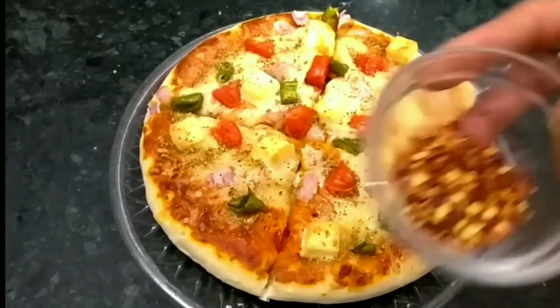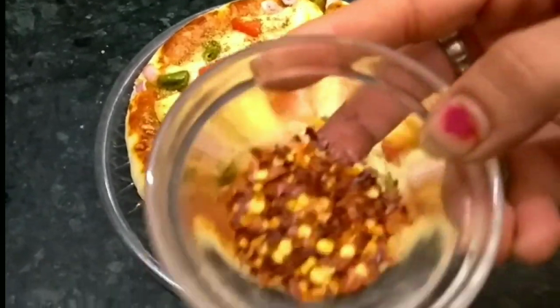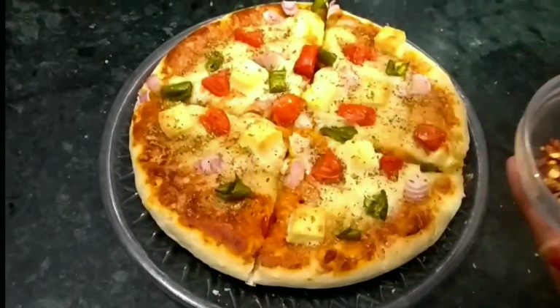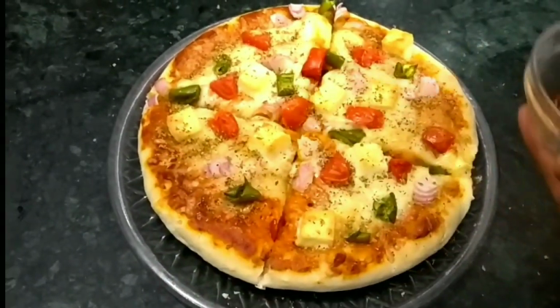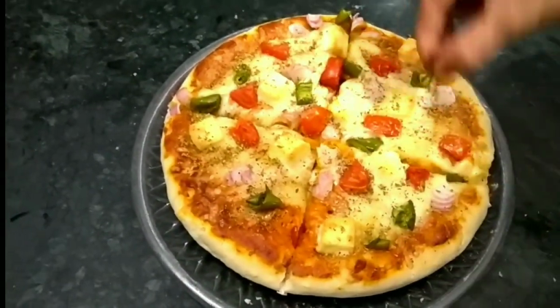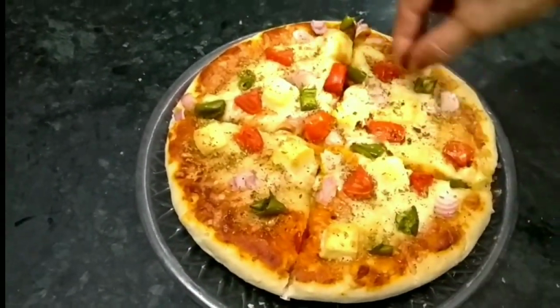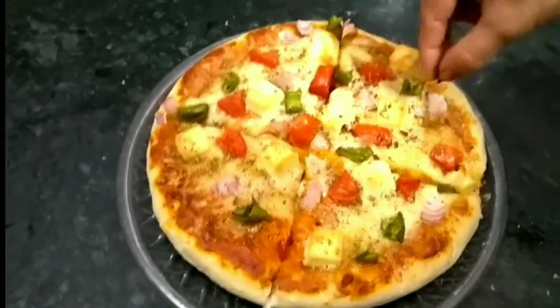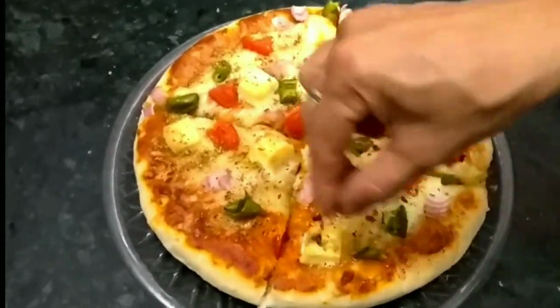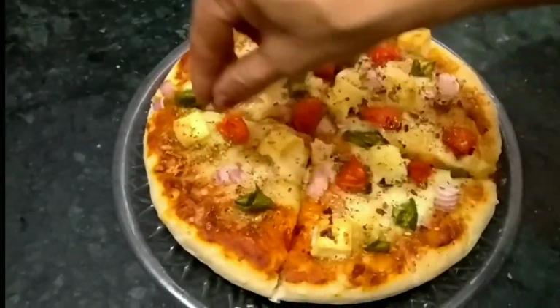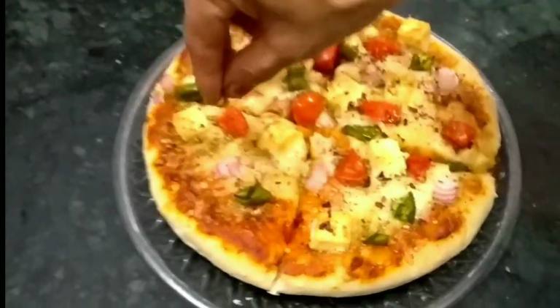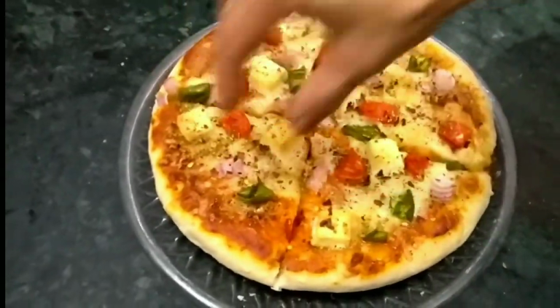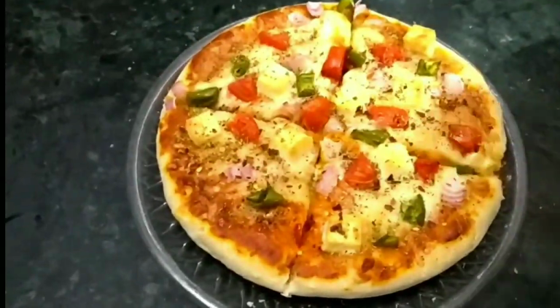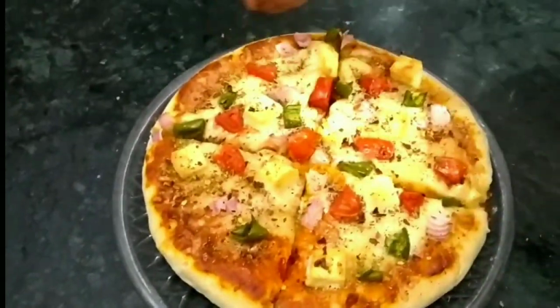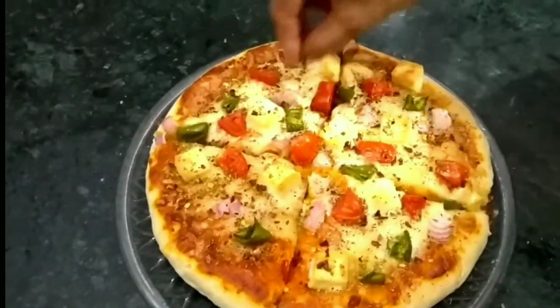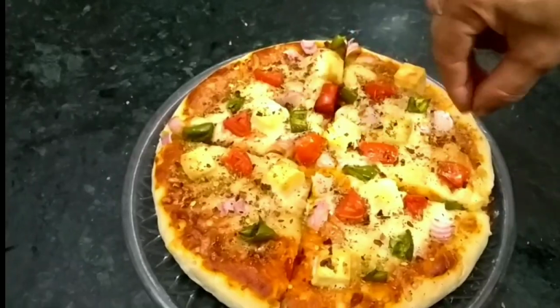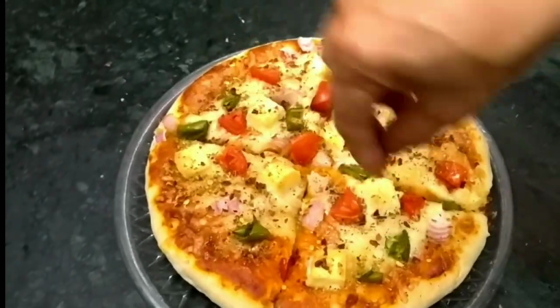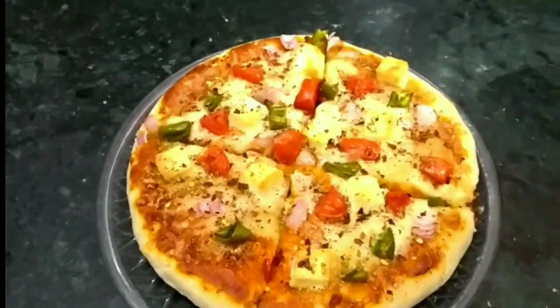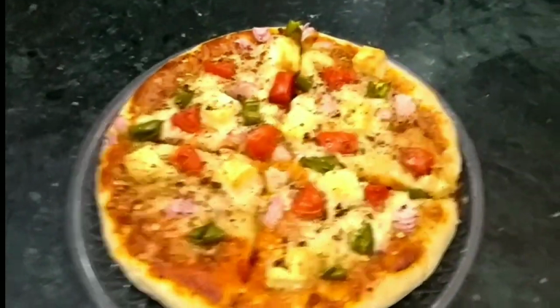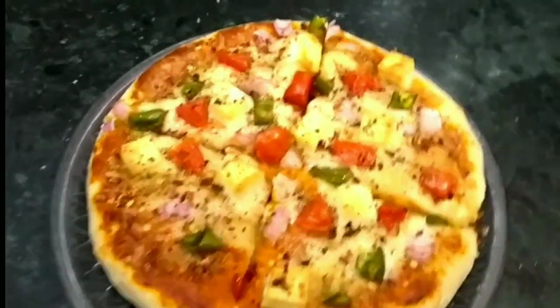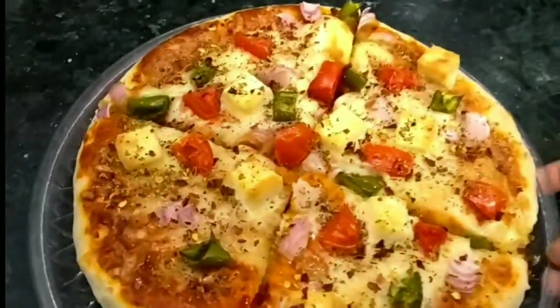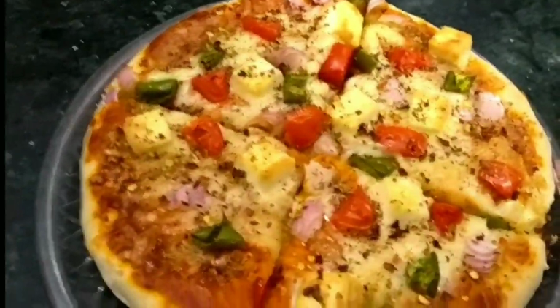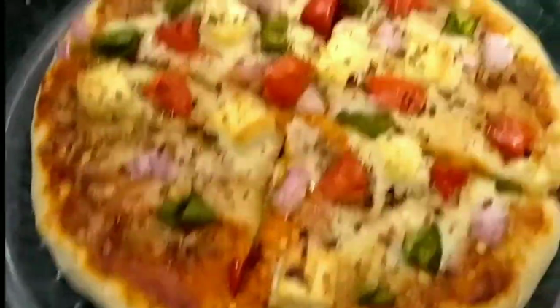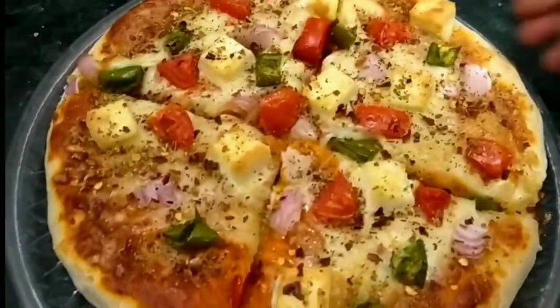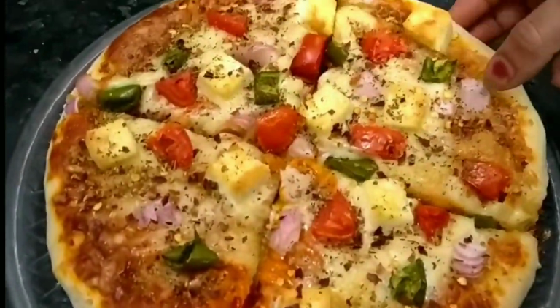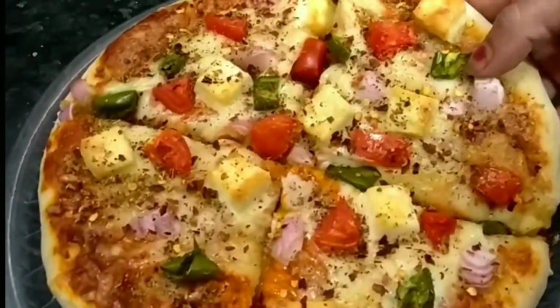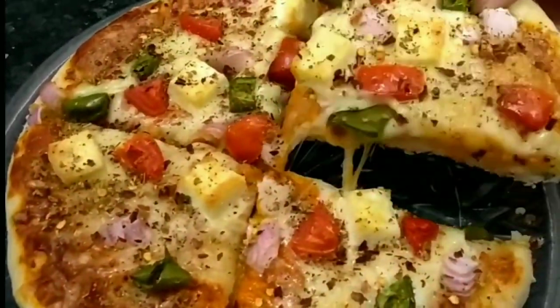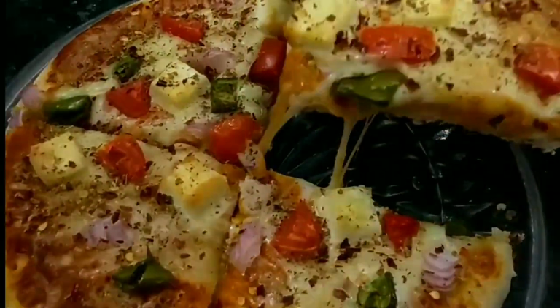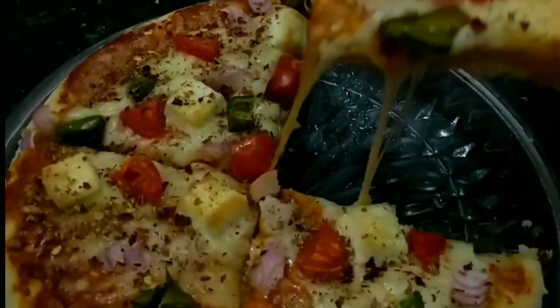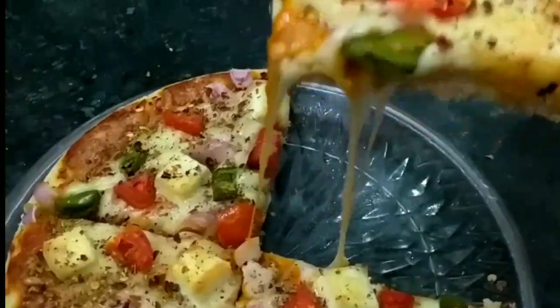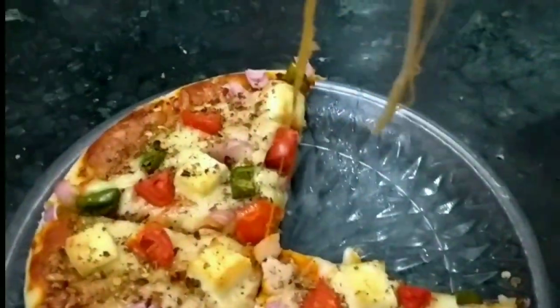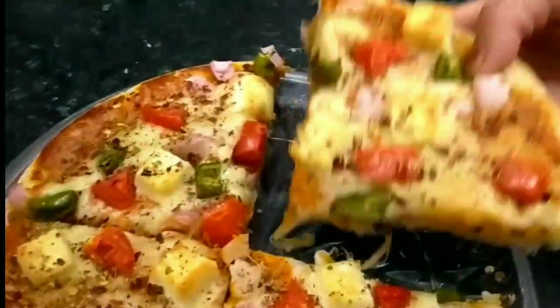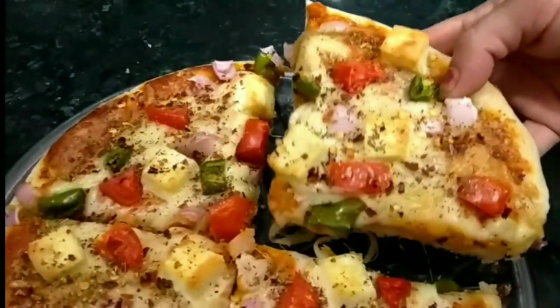So friends, how did you like the pizza? Please tell us. Please like our channel, share, and subscribe. With a new dish, we'll see you next time. Namaskar.